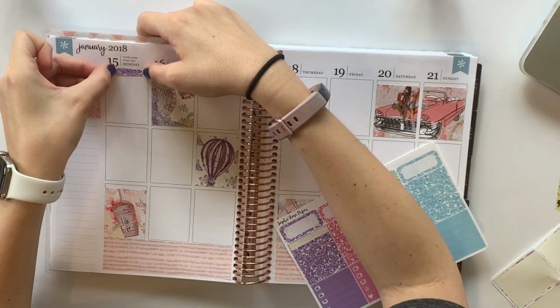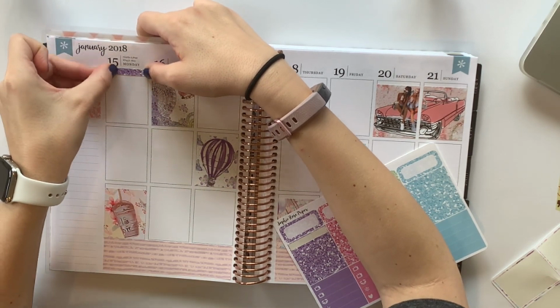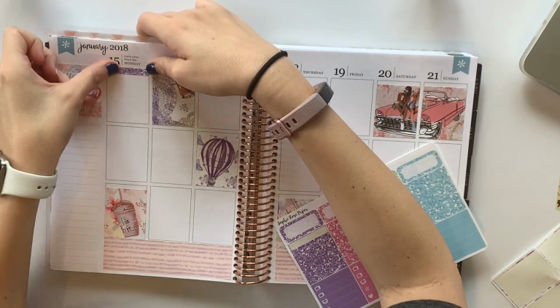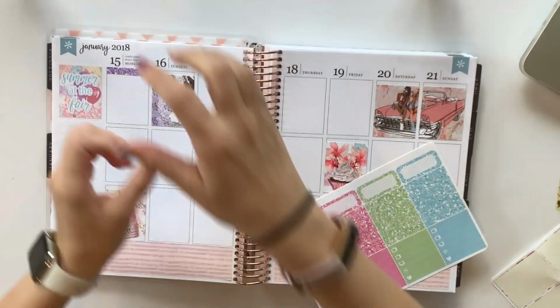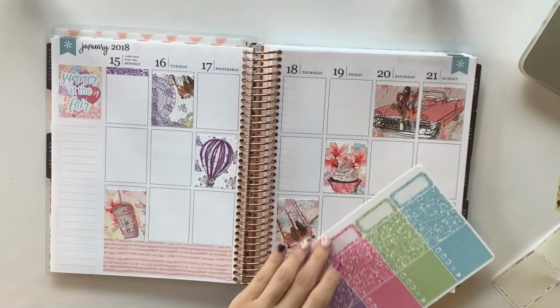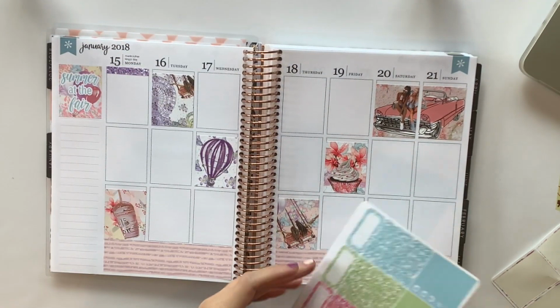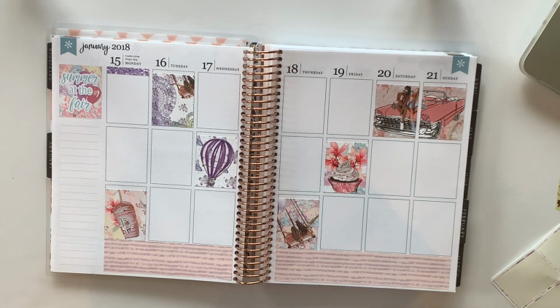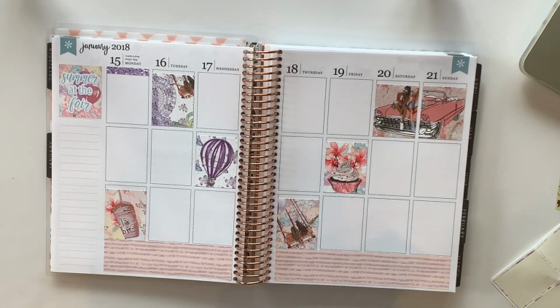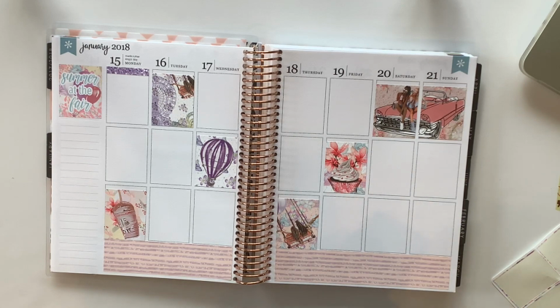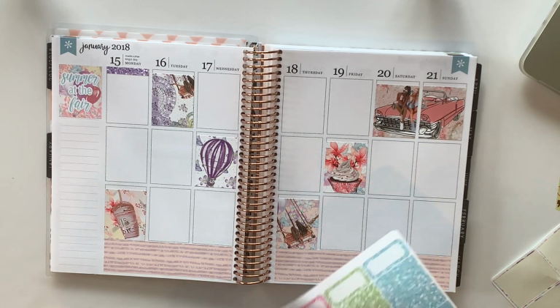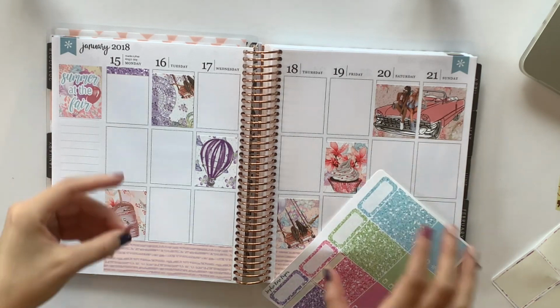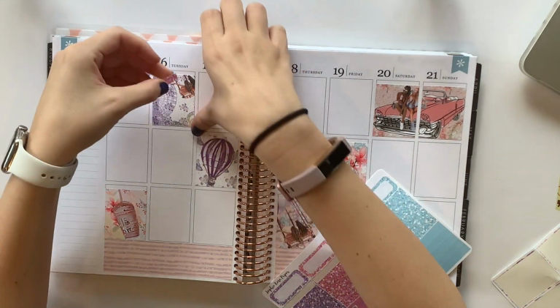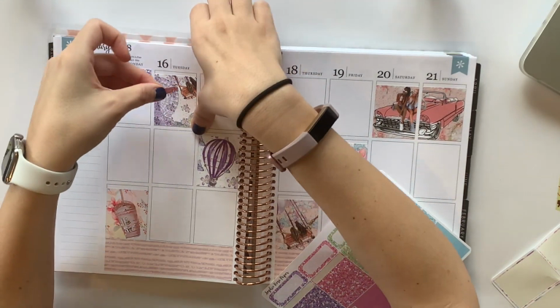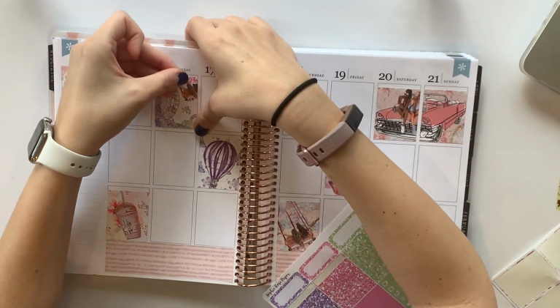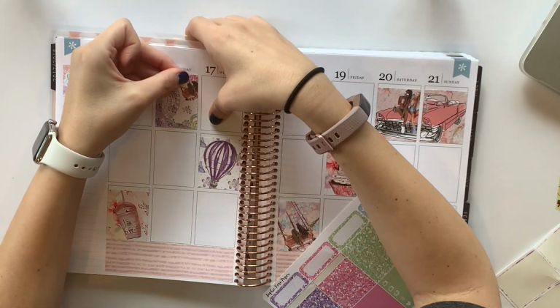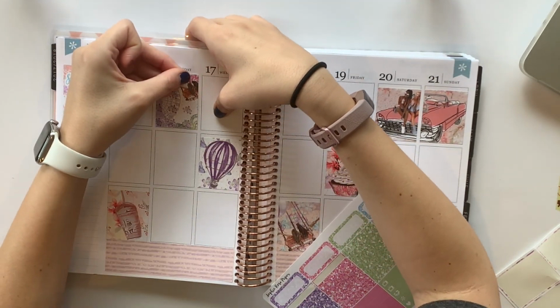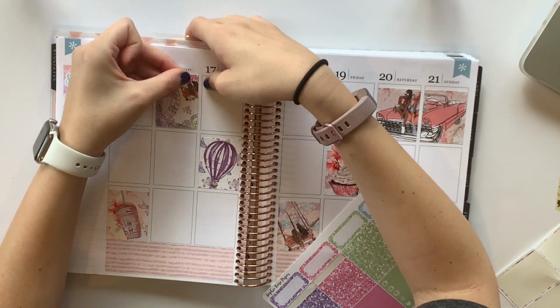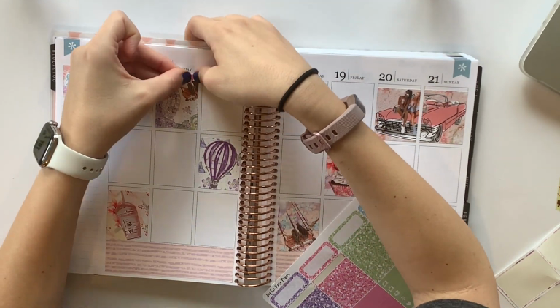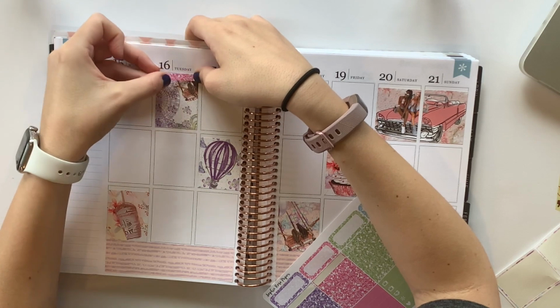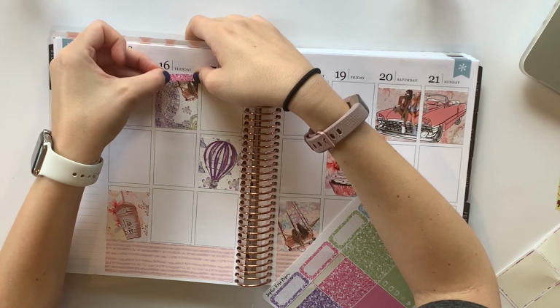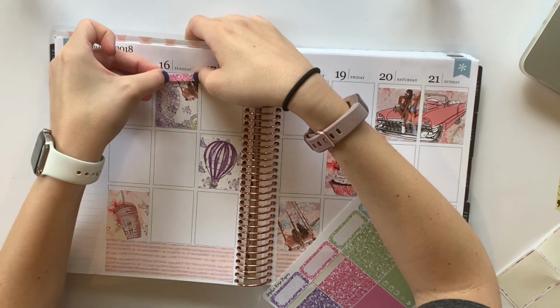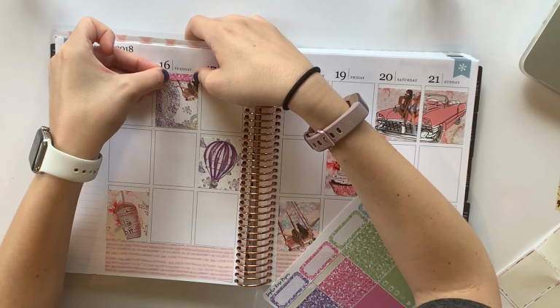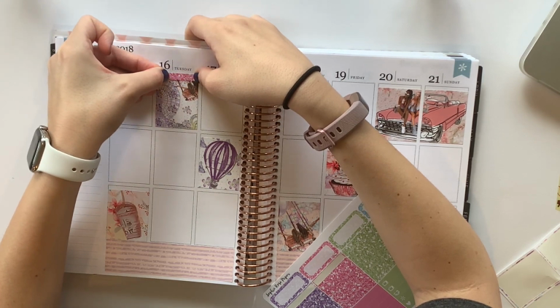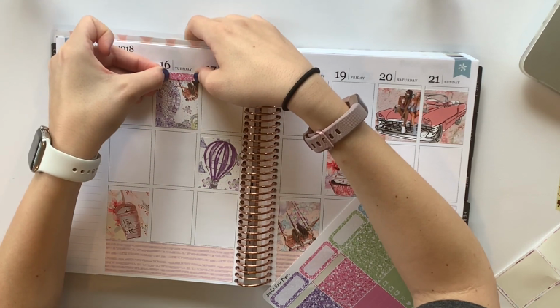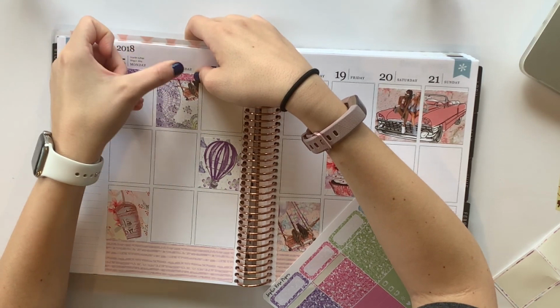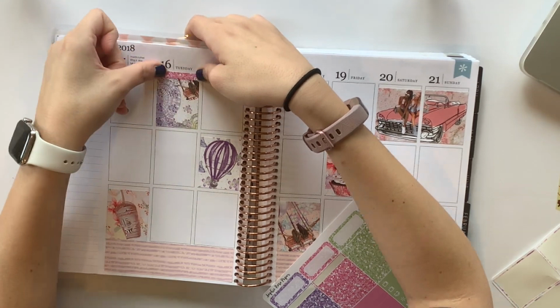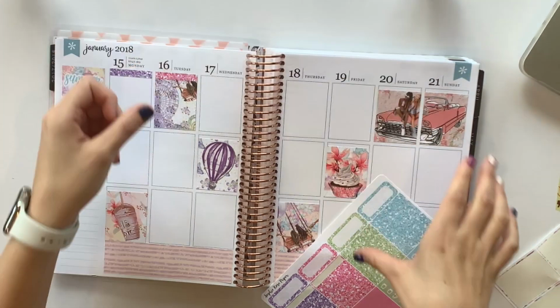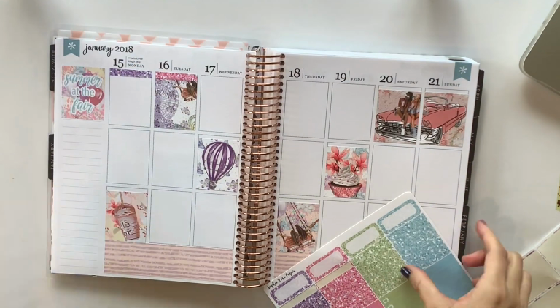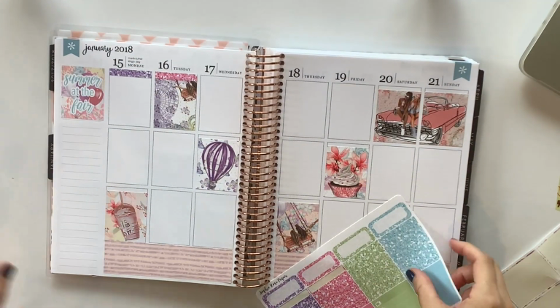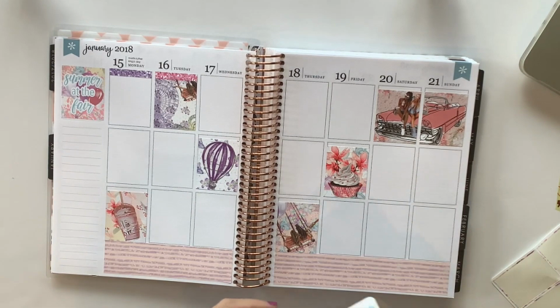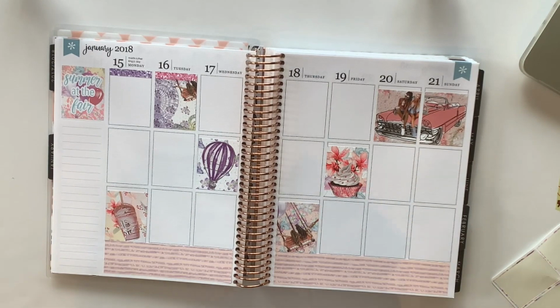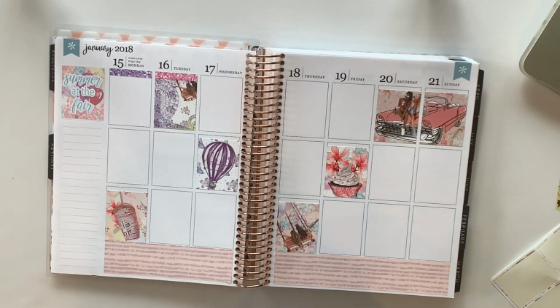I love watching white space plan with me's and I love how they turn out, but I just don't know if this is something that will work for me. I have my character binder sitting next to me as well.